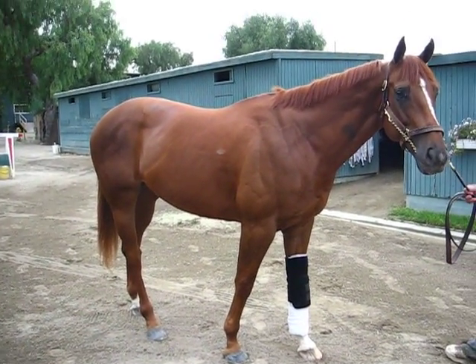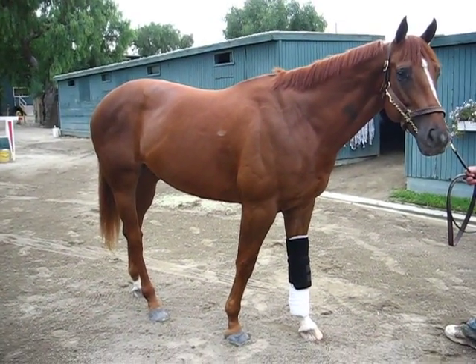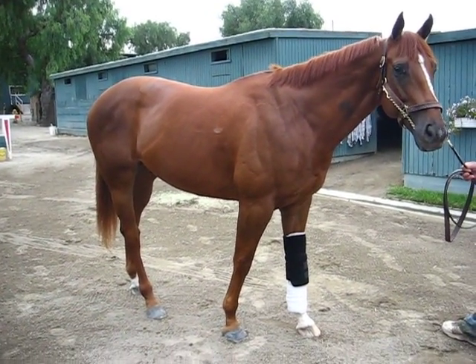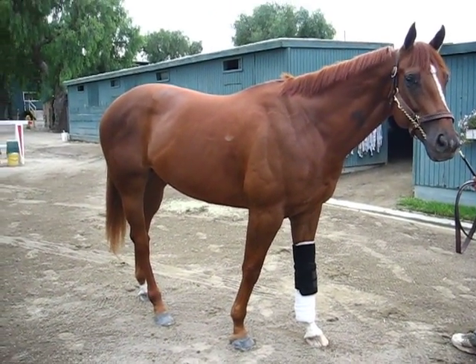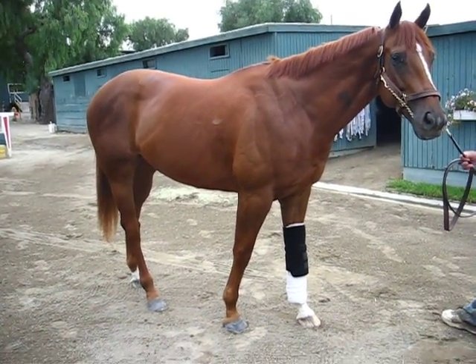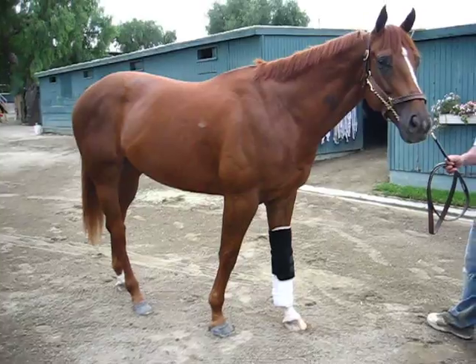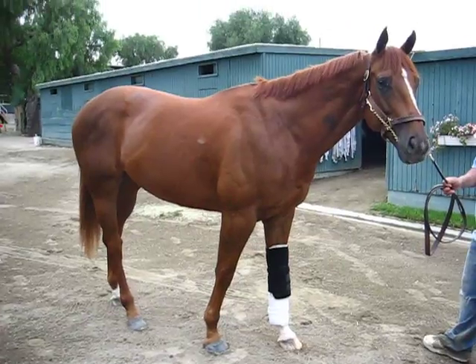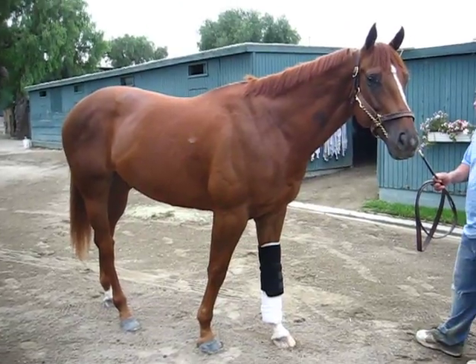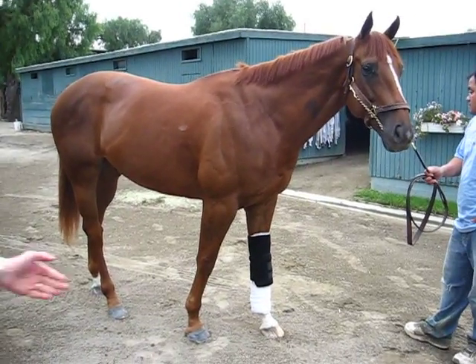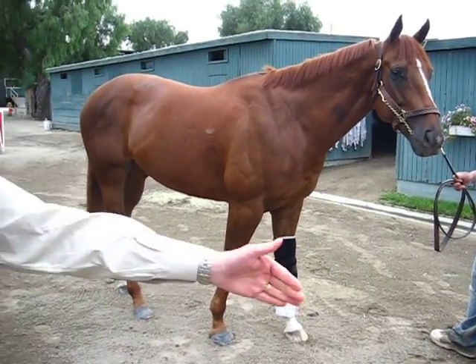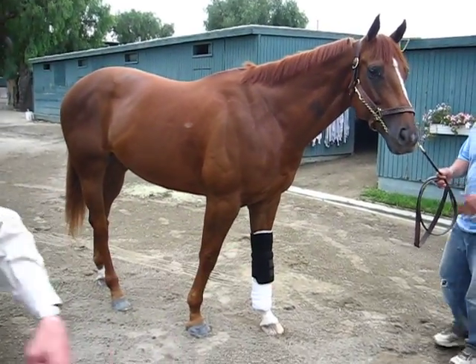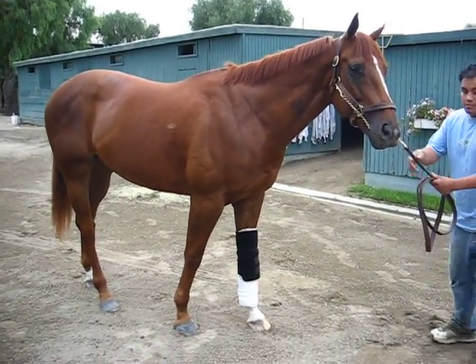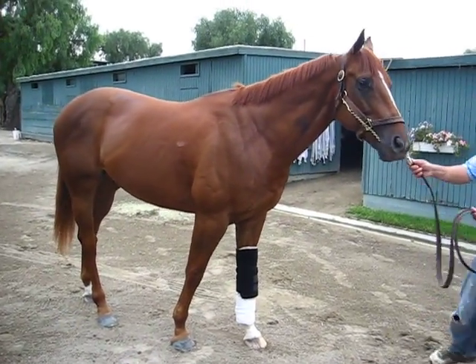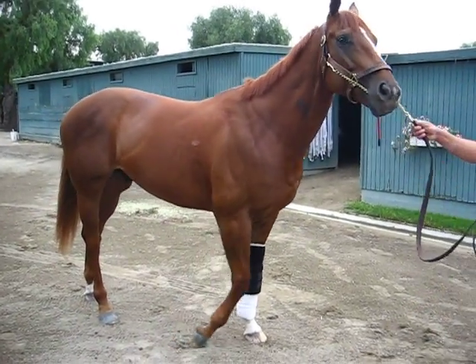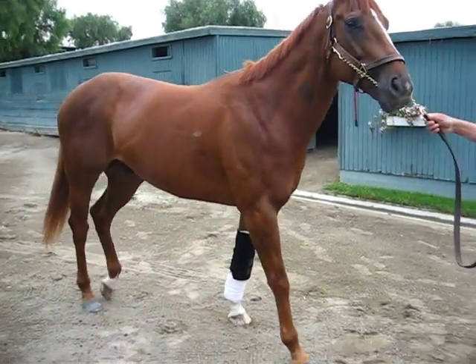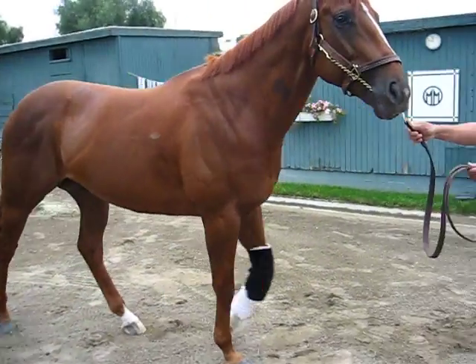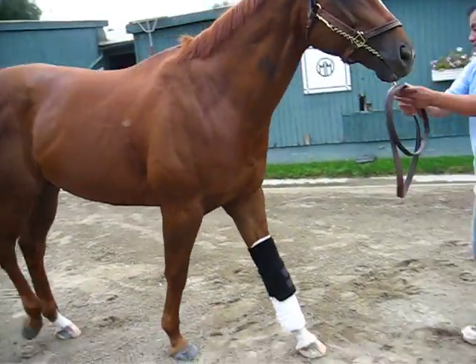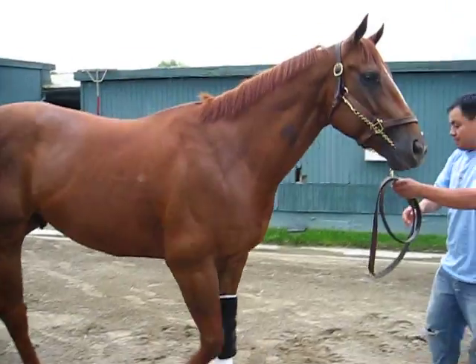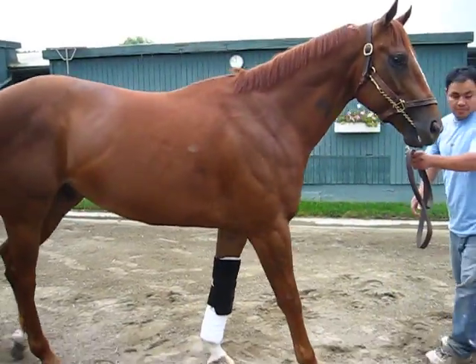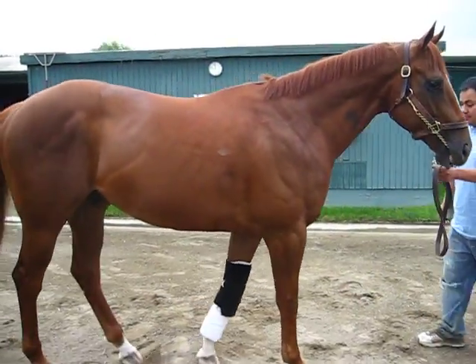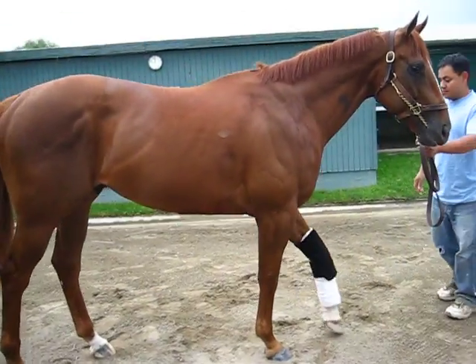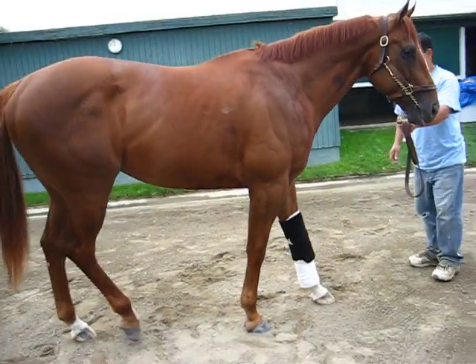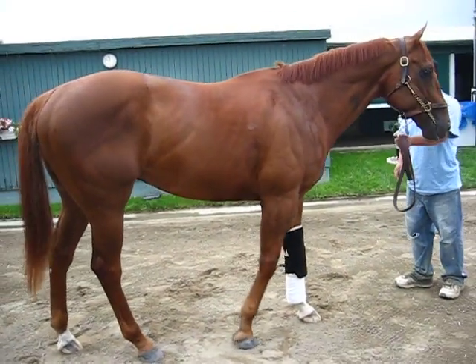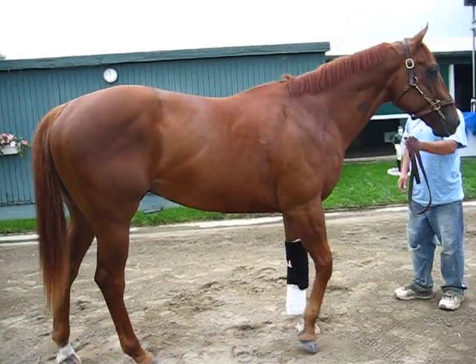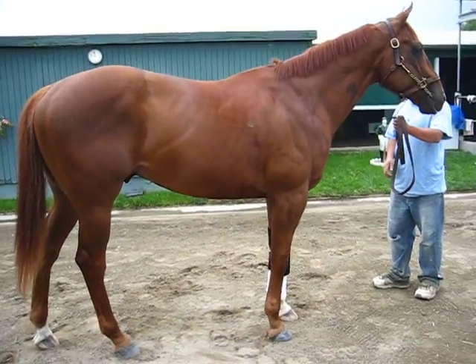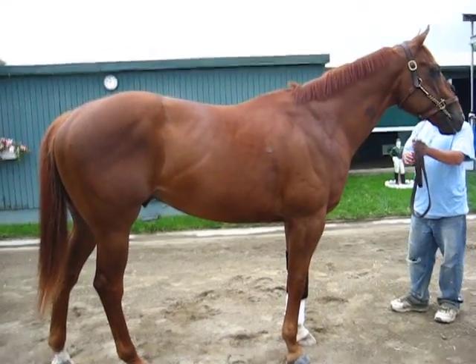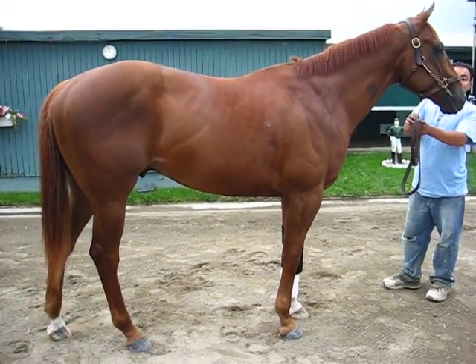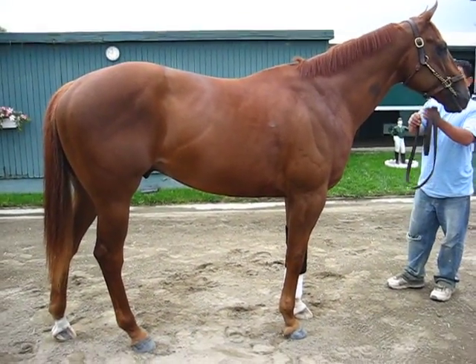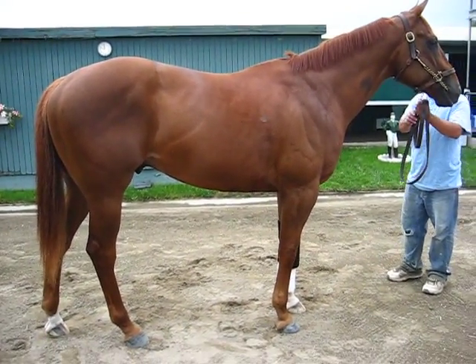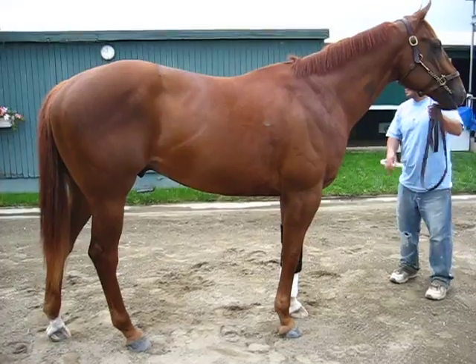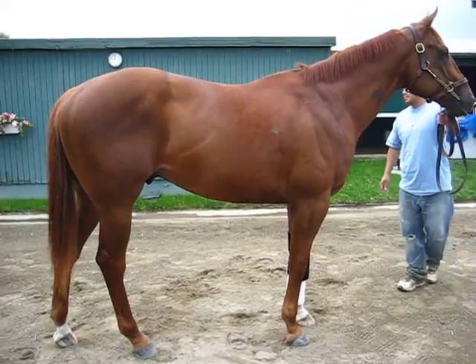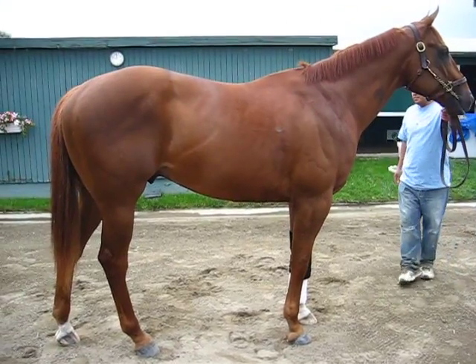Doesn't get sores, you lay down in them. Can you move them up just a tiny bit? There we go. Good boy. Thank you very much. That's the Equipro Knee Wrap.